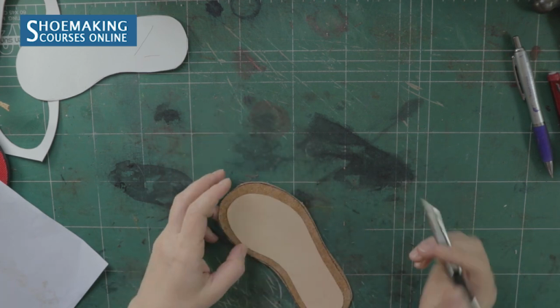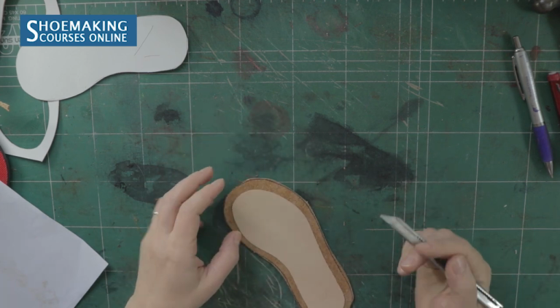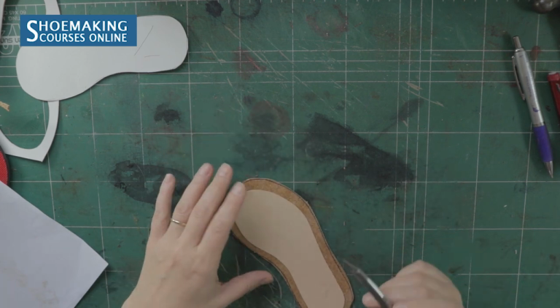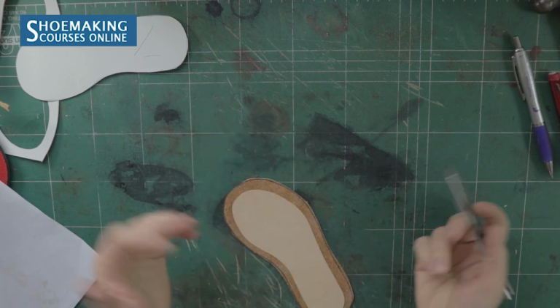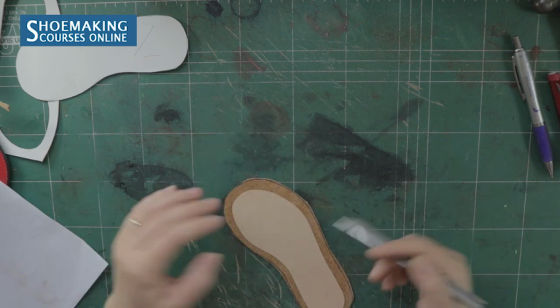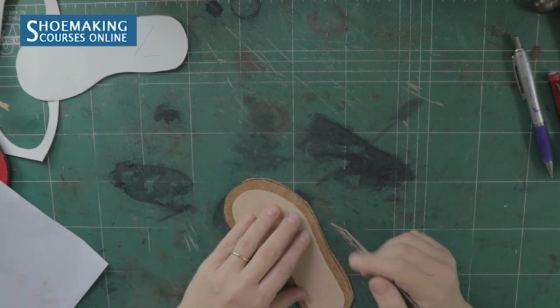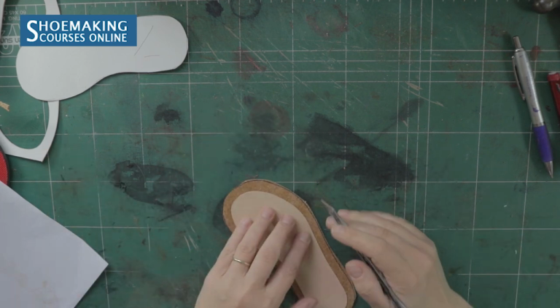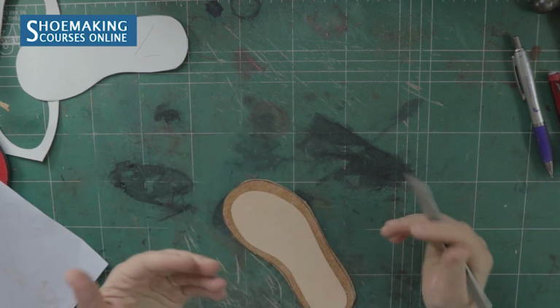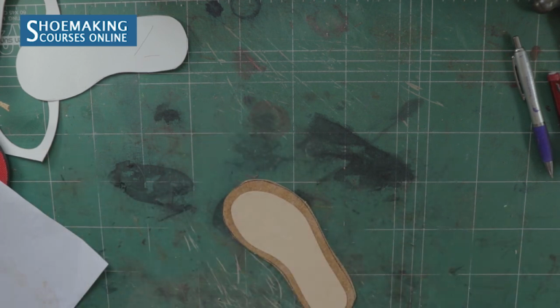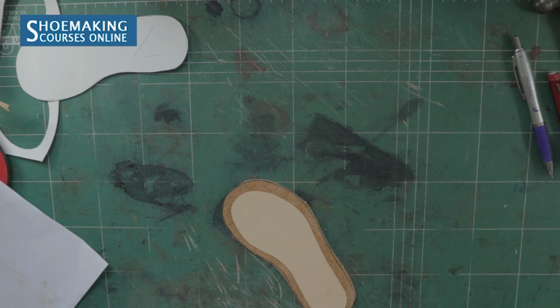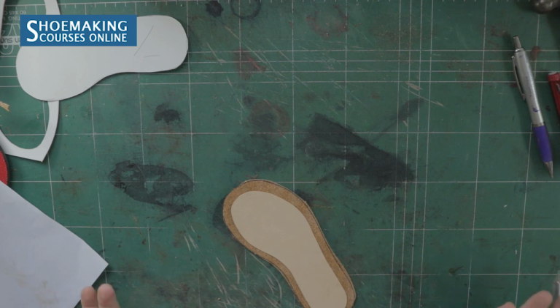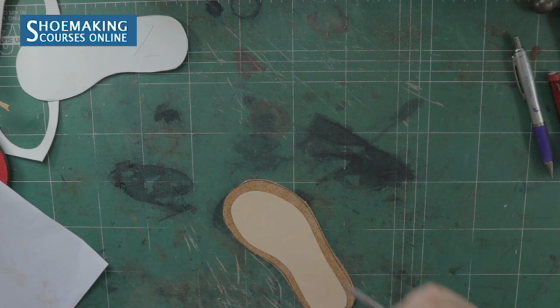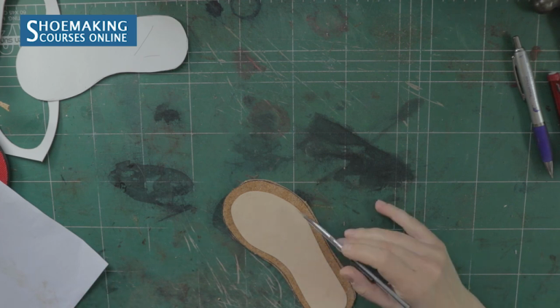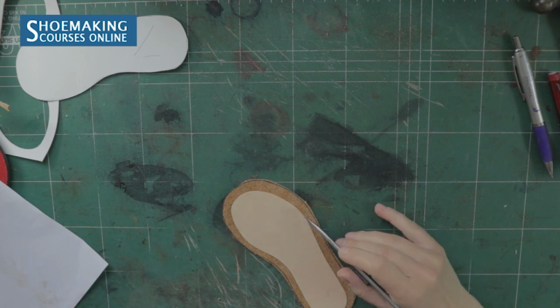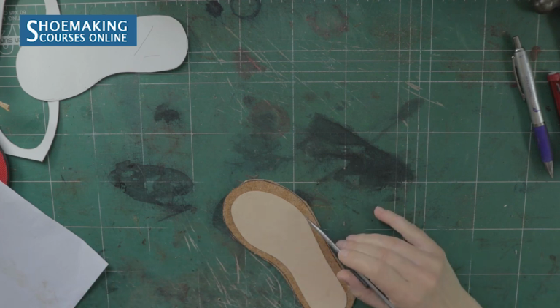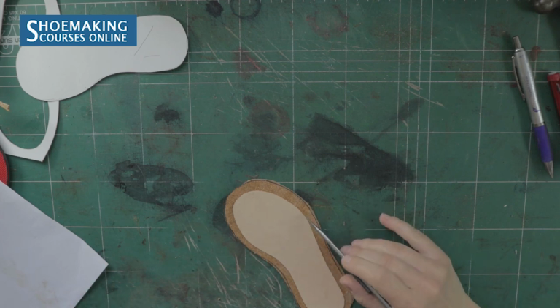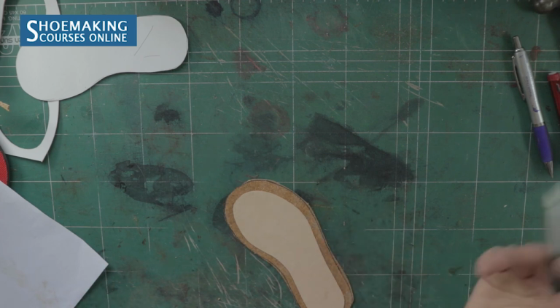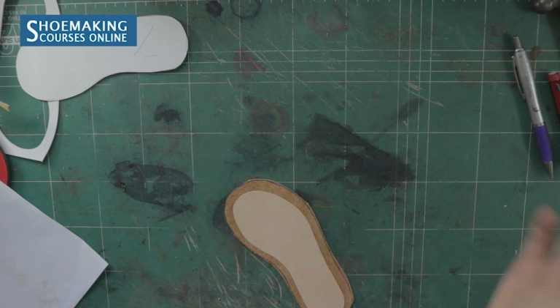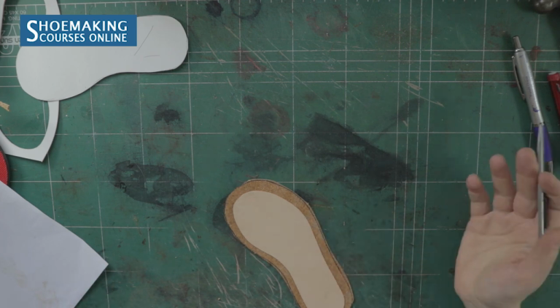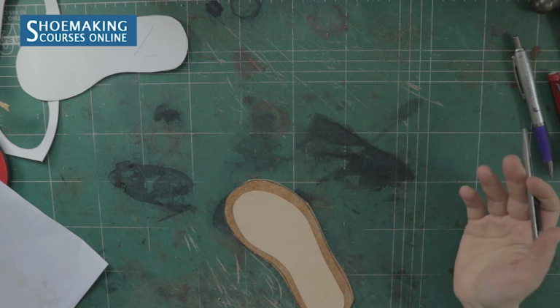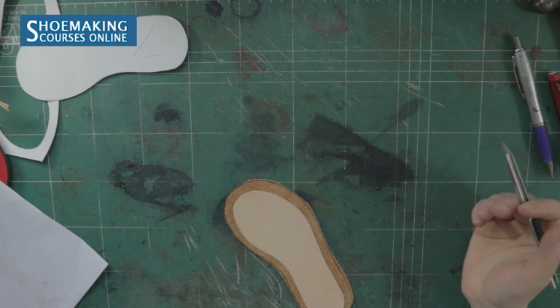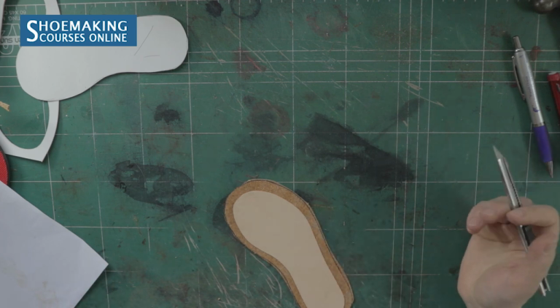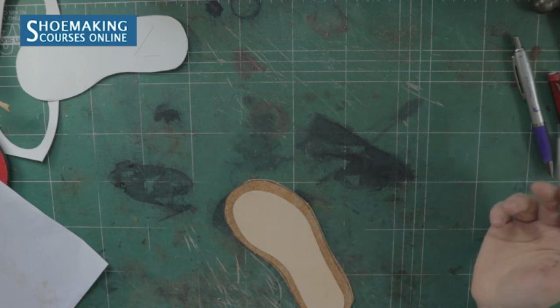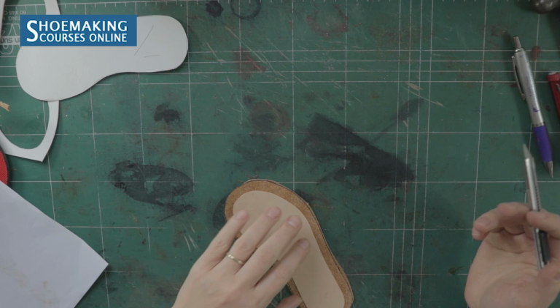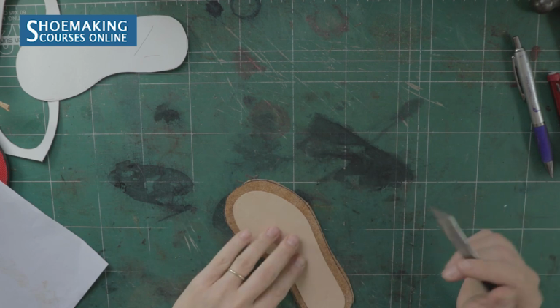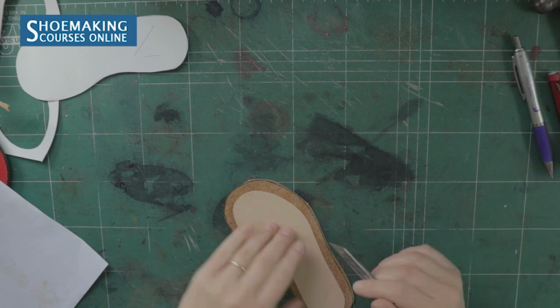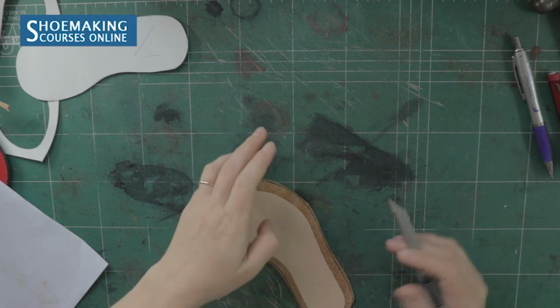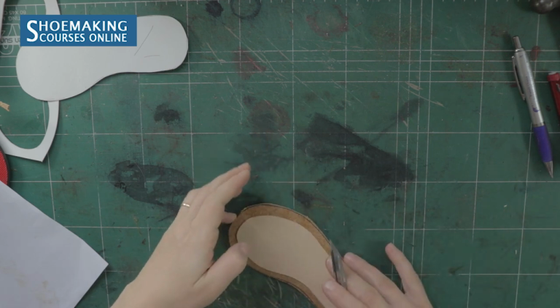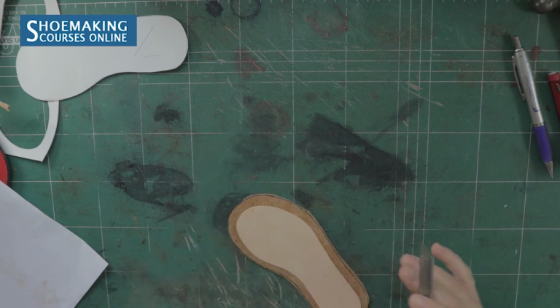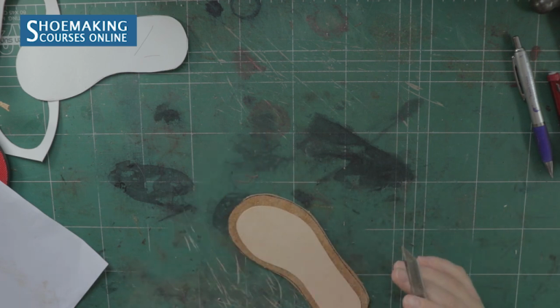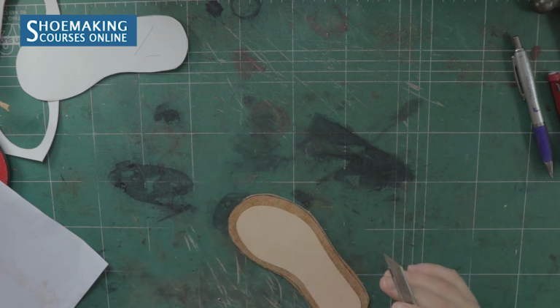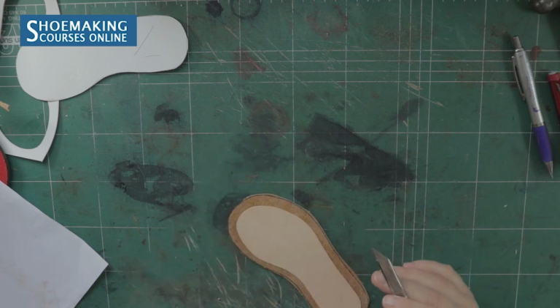Now we need to cut the extra cork. Use the edge of your first layer as a guideline to trim the excess cork flush with the leather edge.